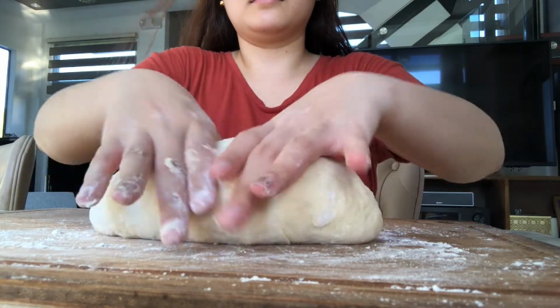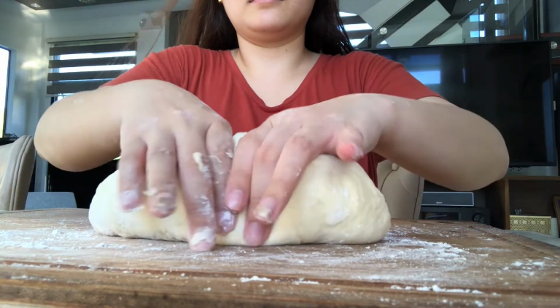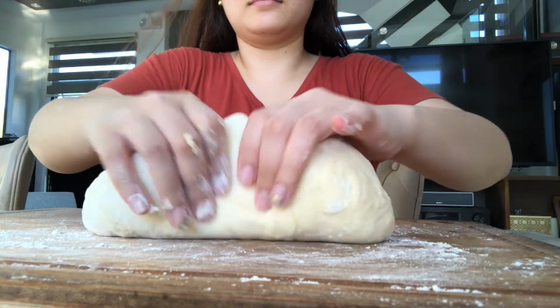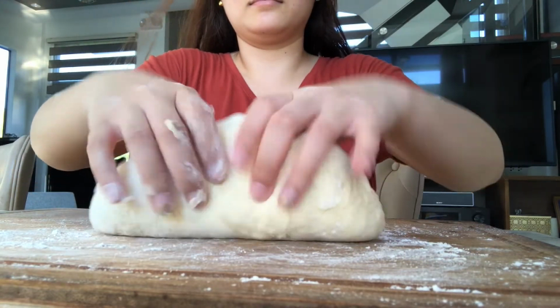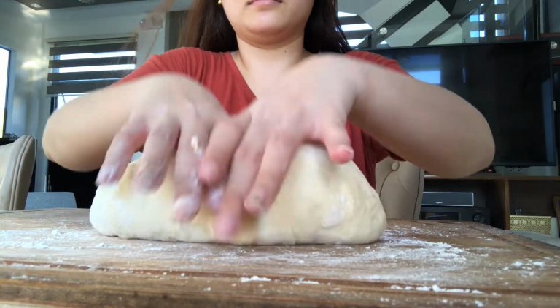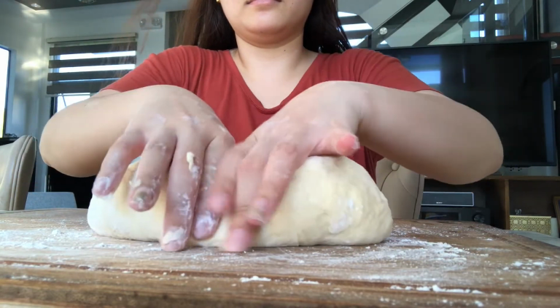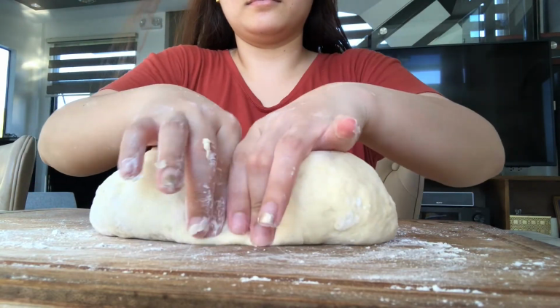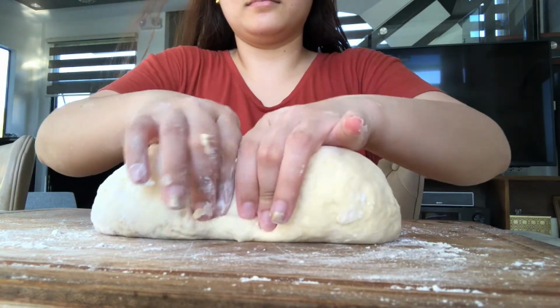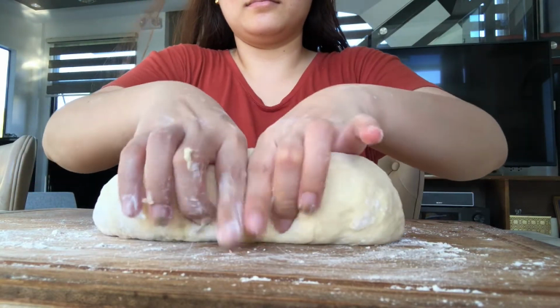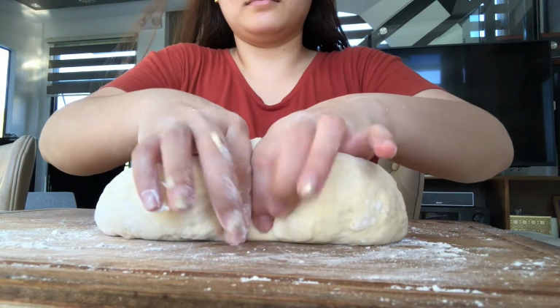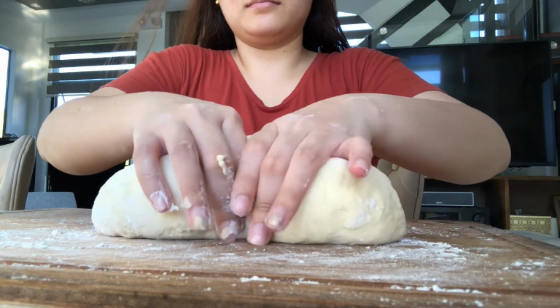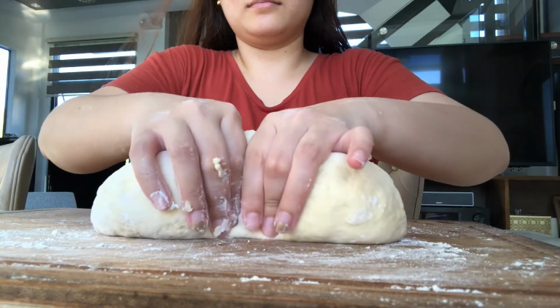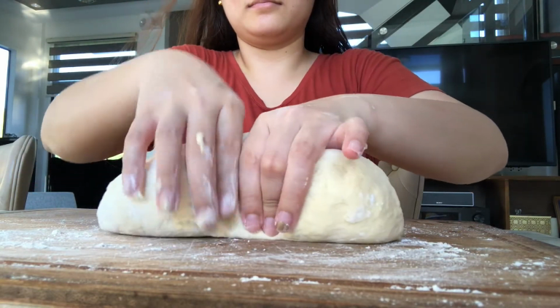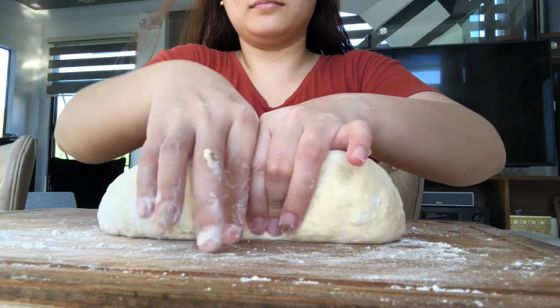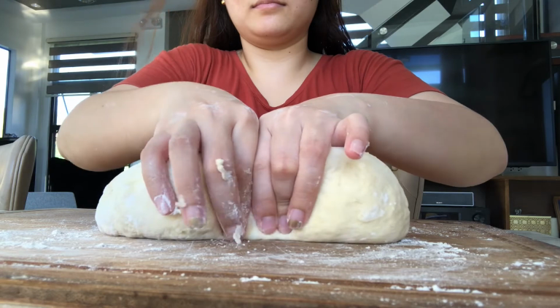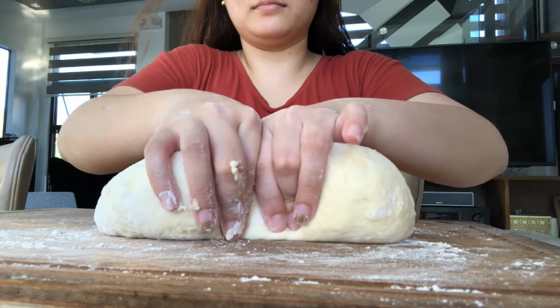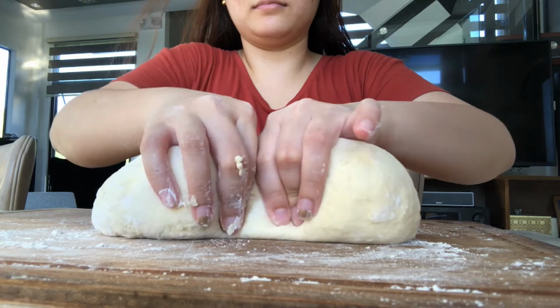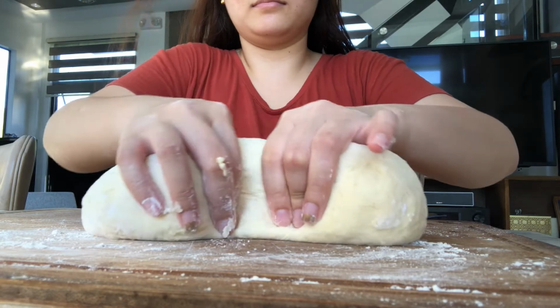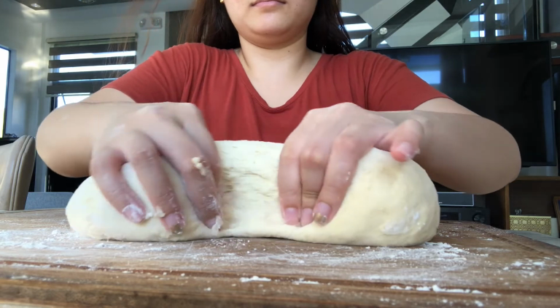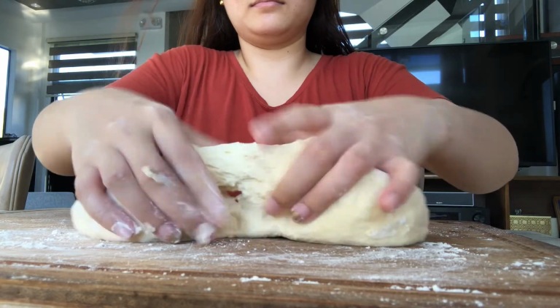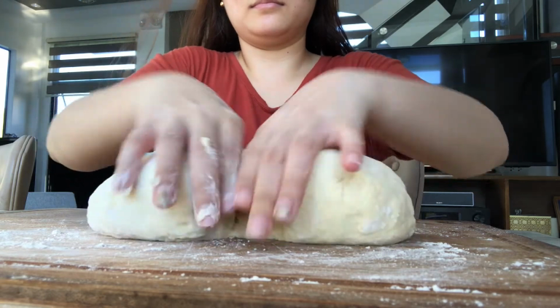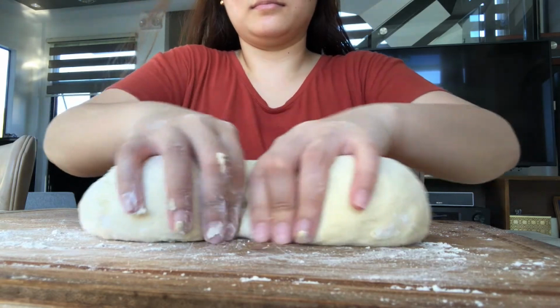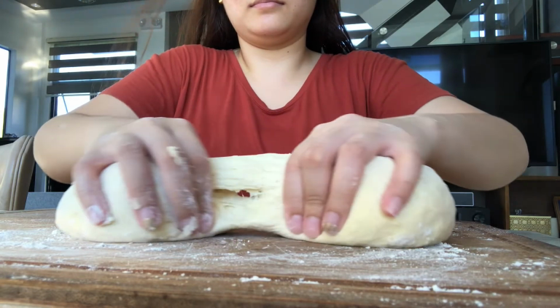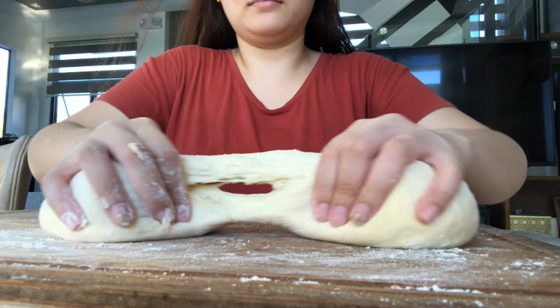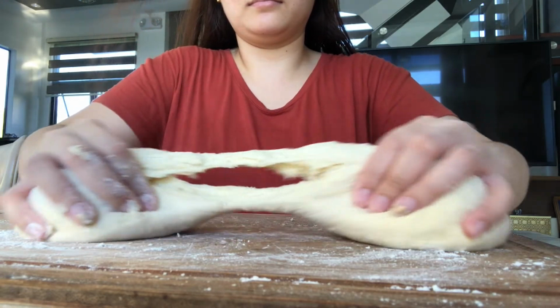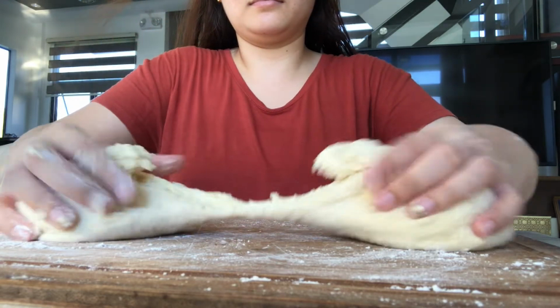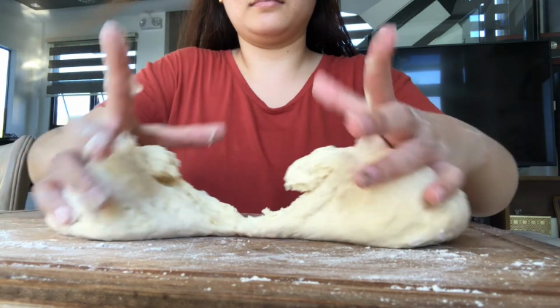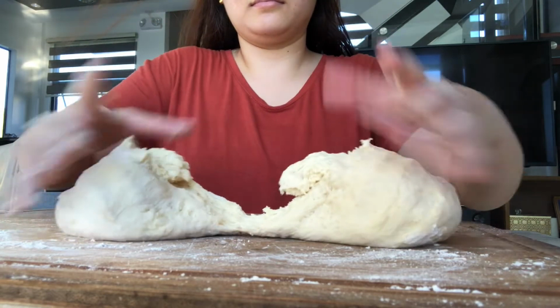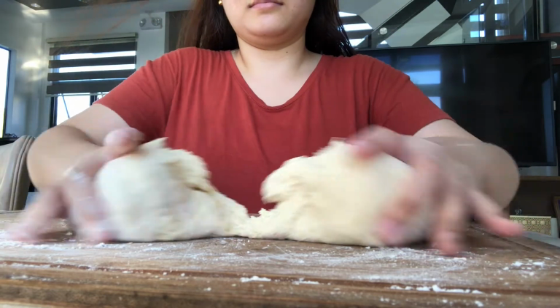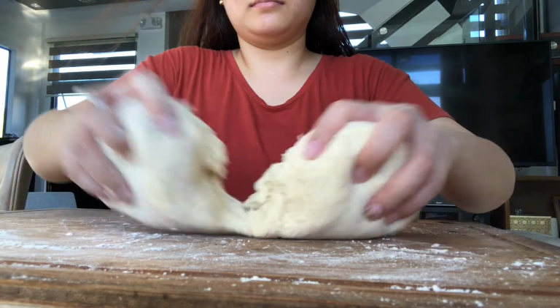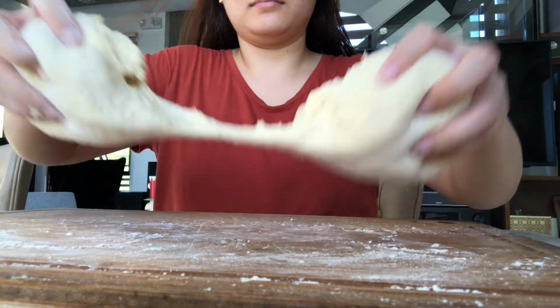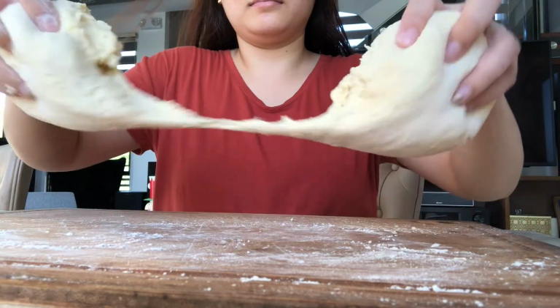Now, hahatiin lang natin yung dough tulad ng ginagawa ko. Pwede kayong mag-start sa gitna hanggang sa makabuo tayo ng maliliit na circles.